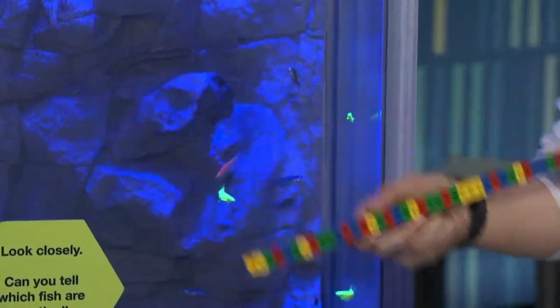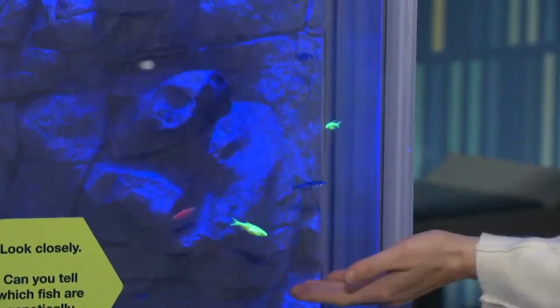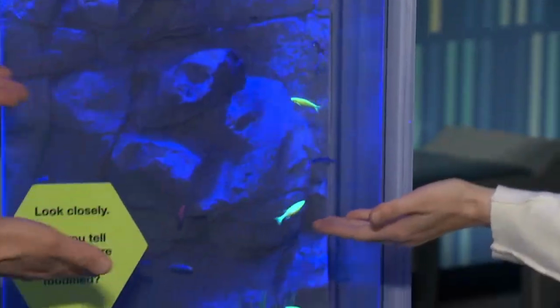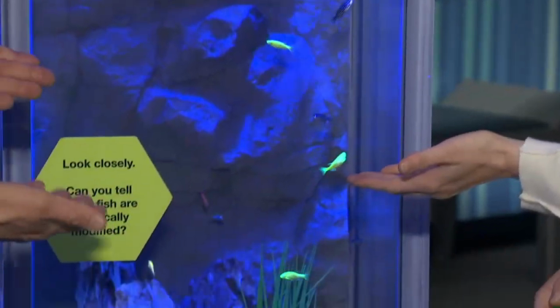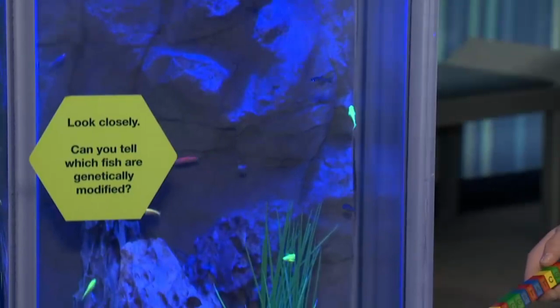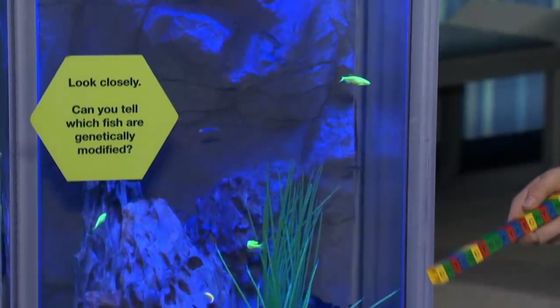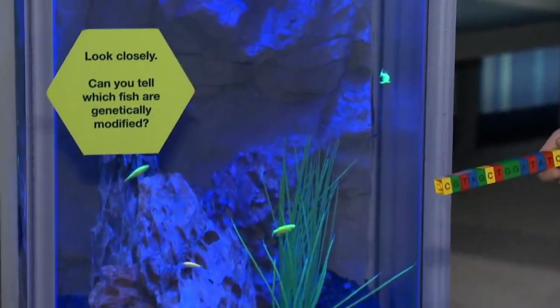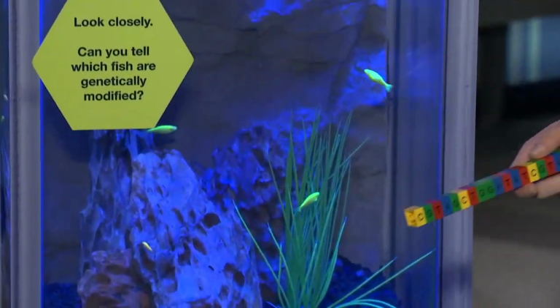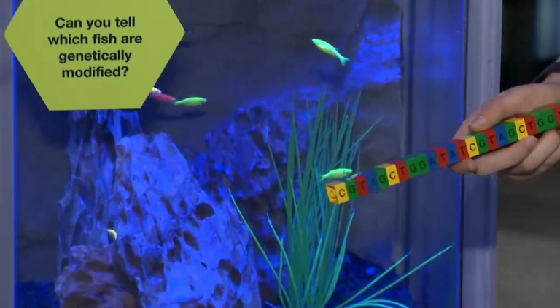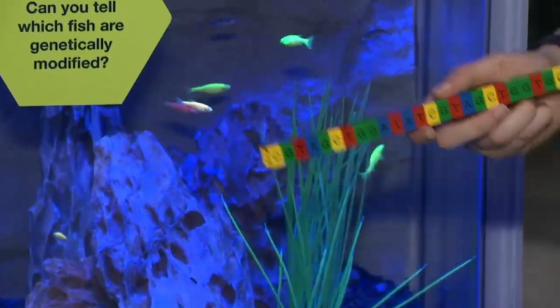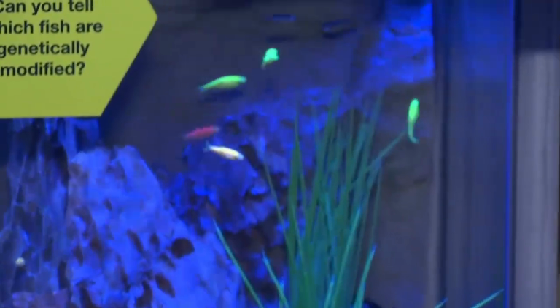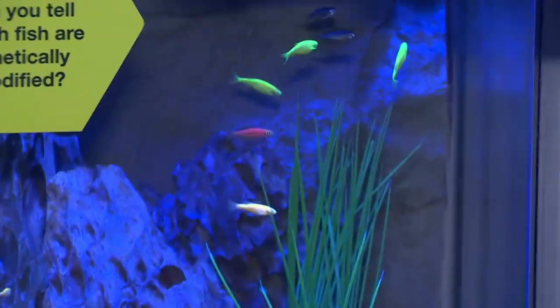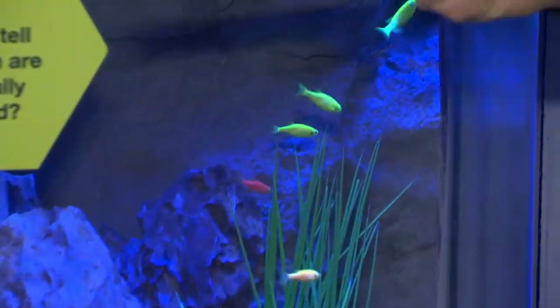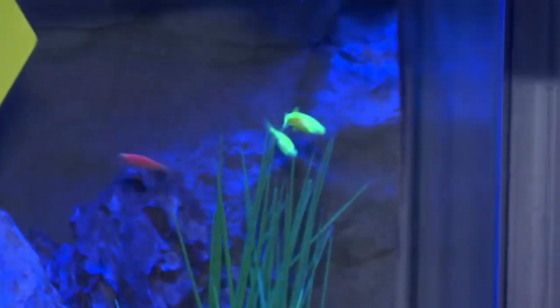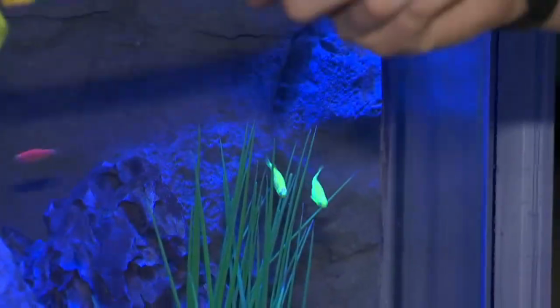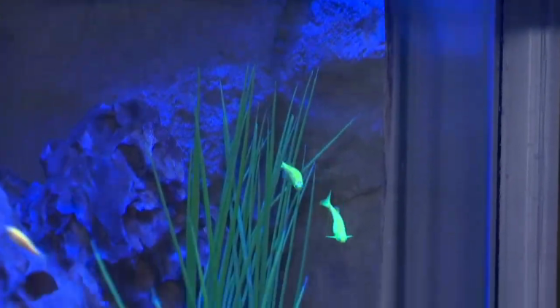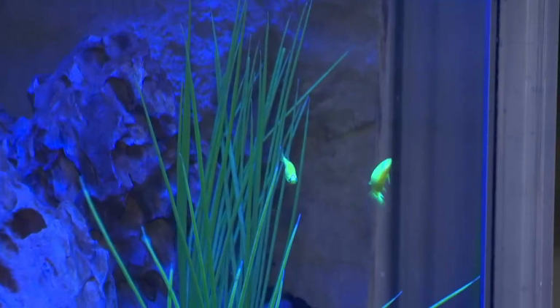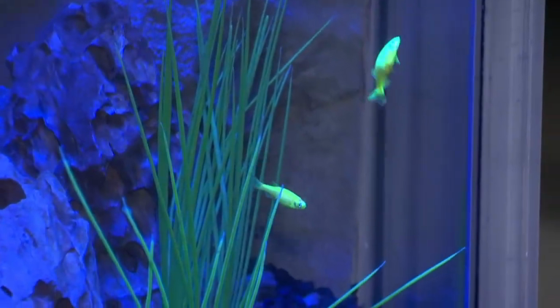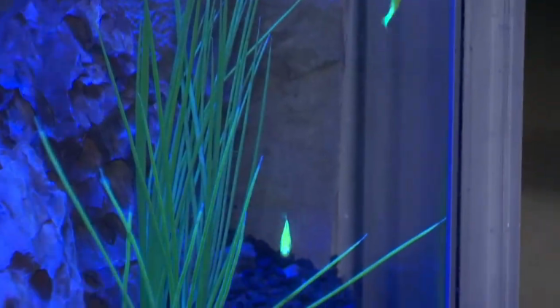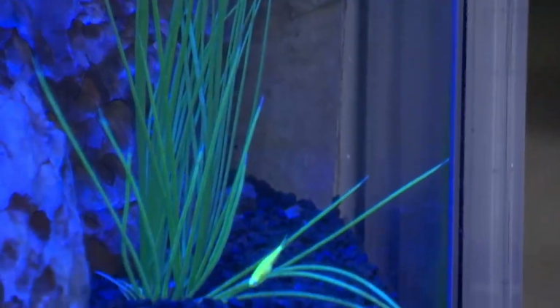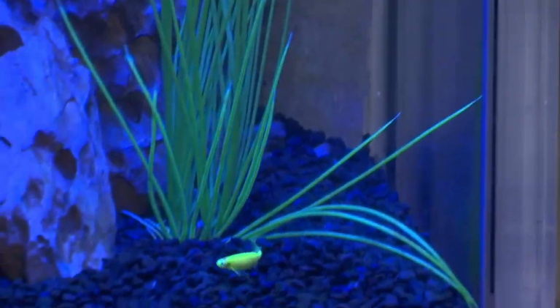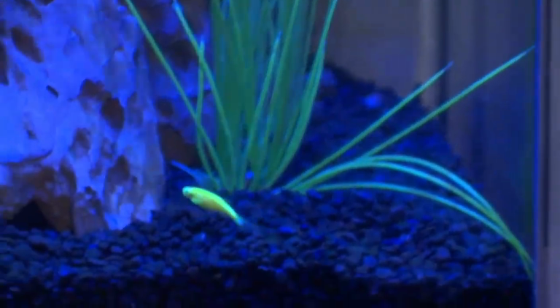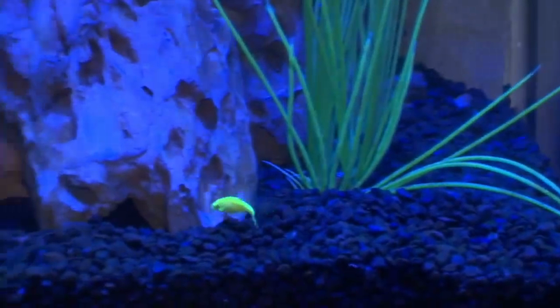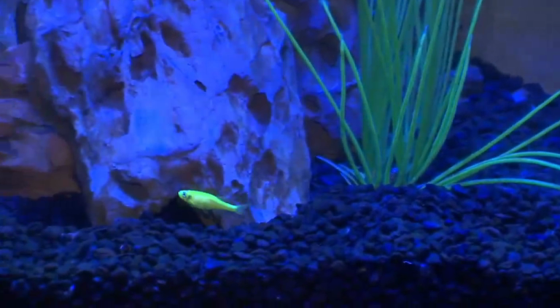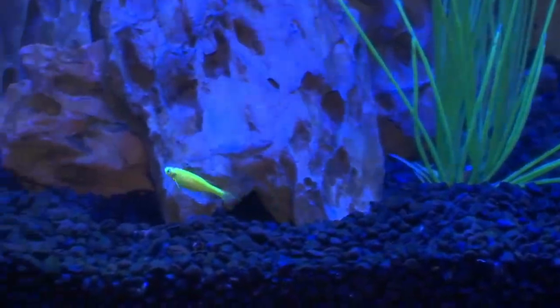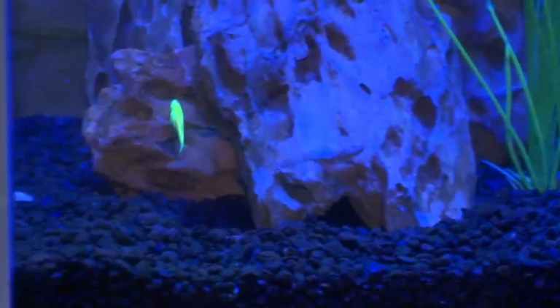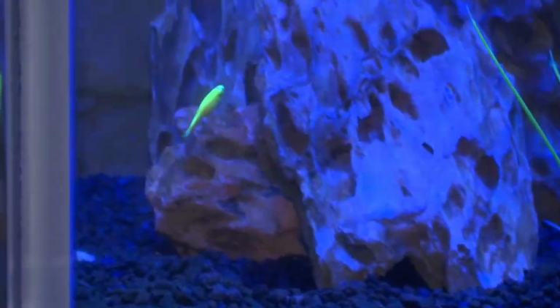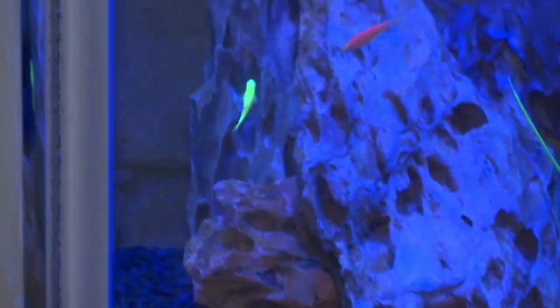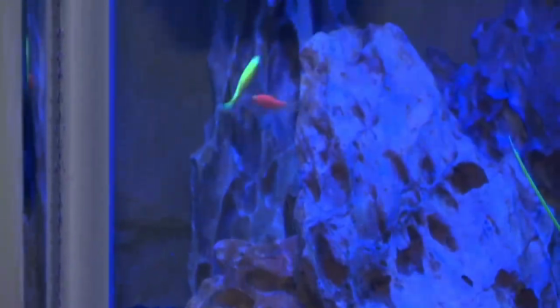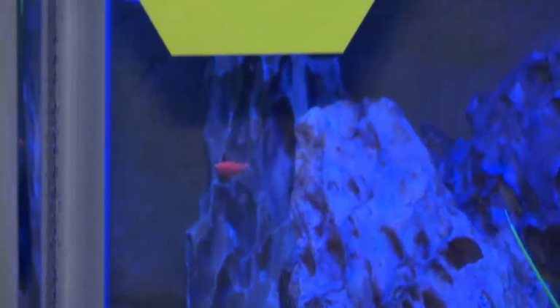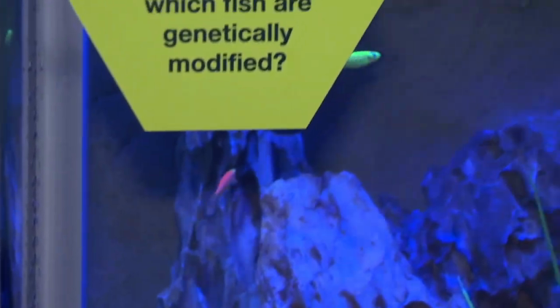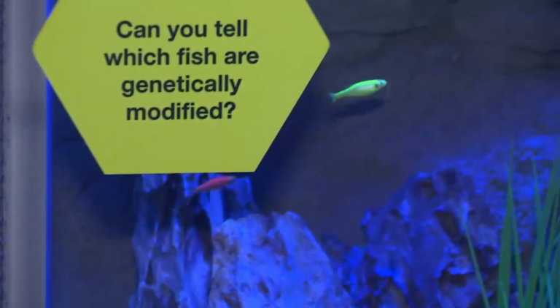And here we have — we get these. The good news is now that they have that gene, when they reproduce they pass that on, so we don't have to keep doing that every time. They now just carry that — incorporated into their genome.